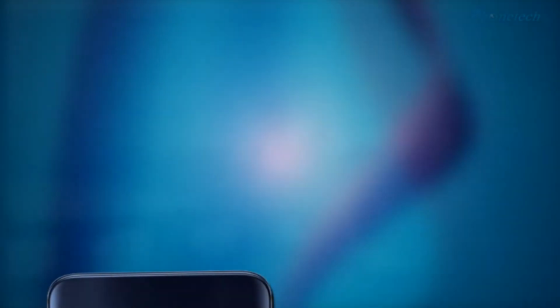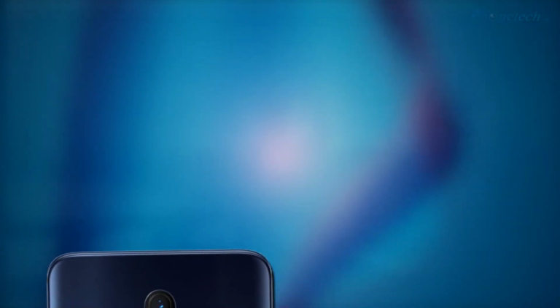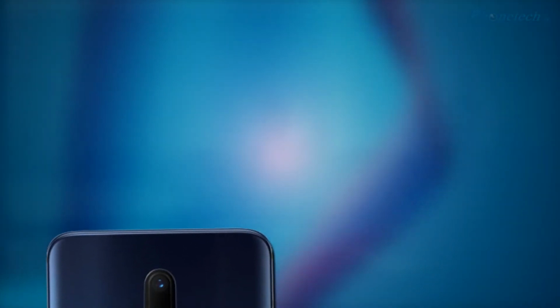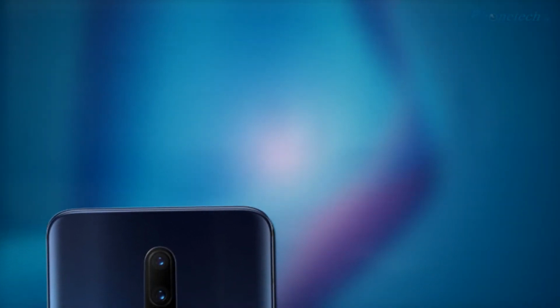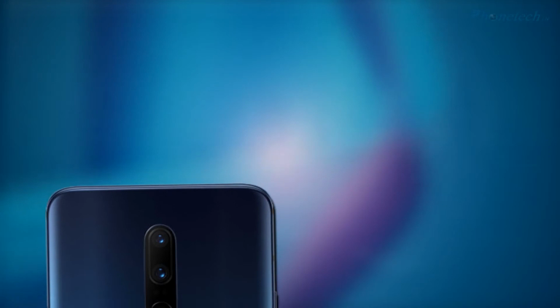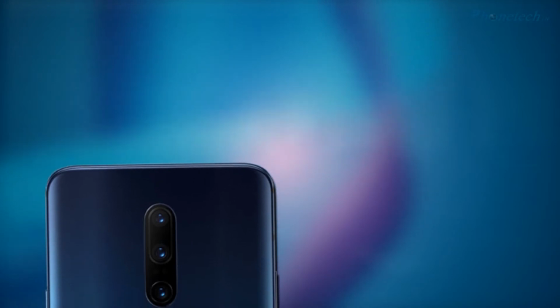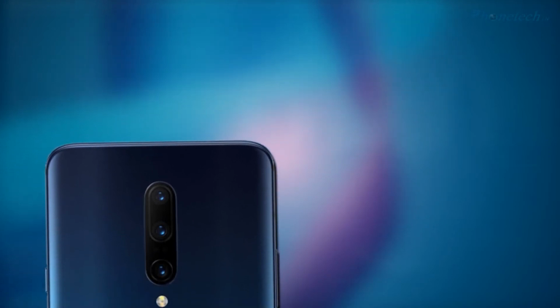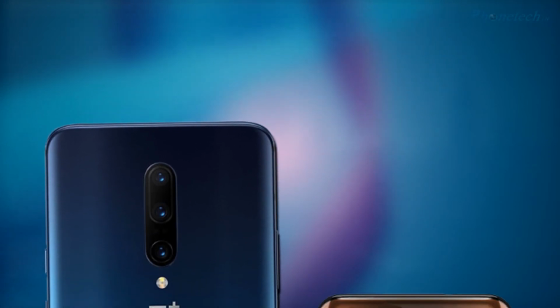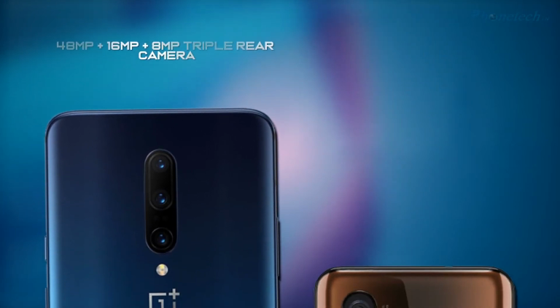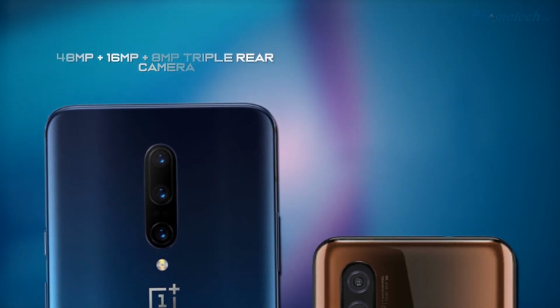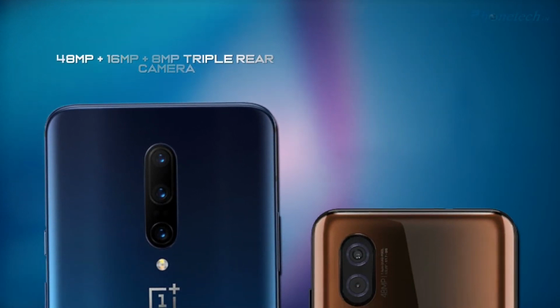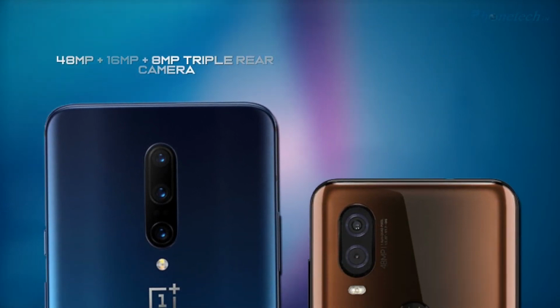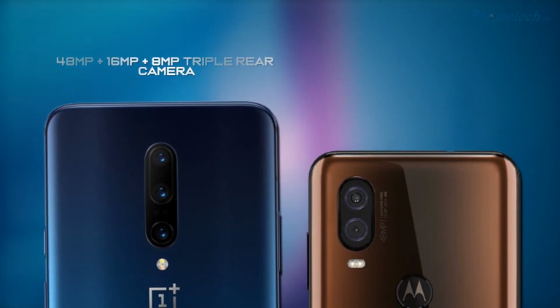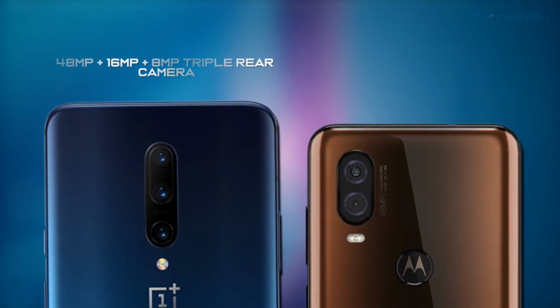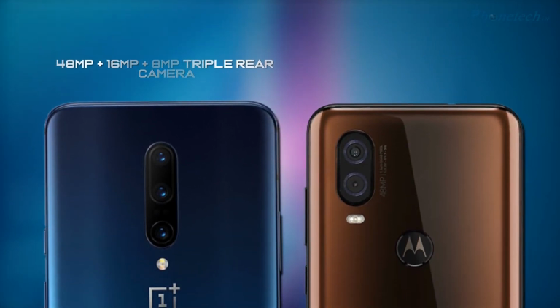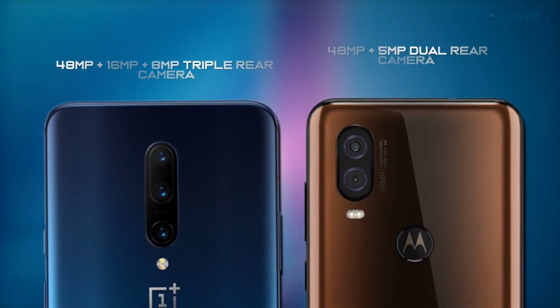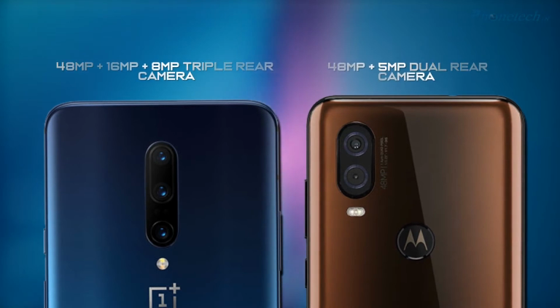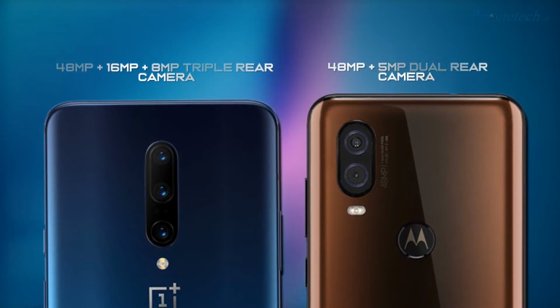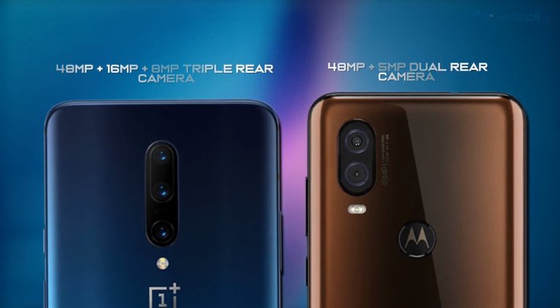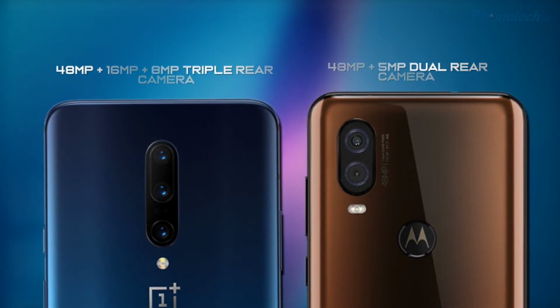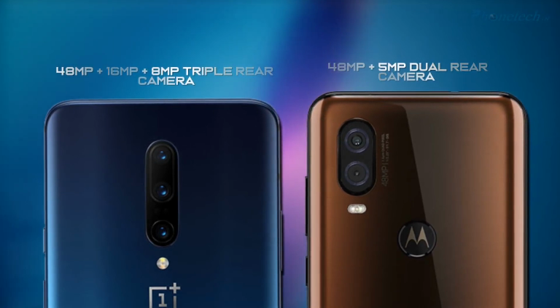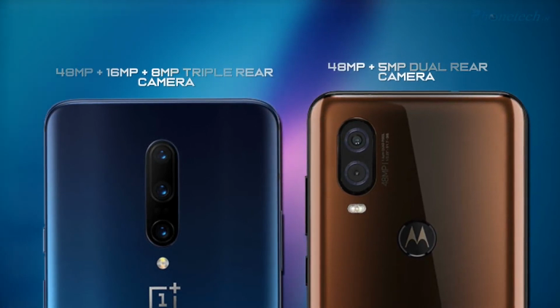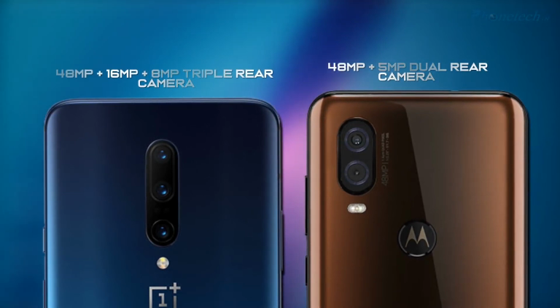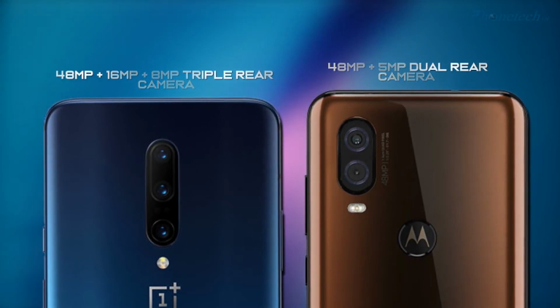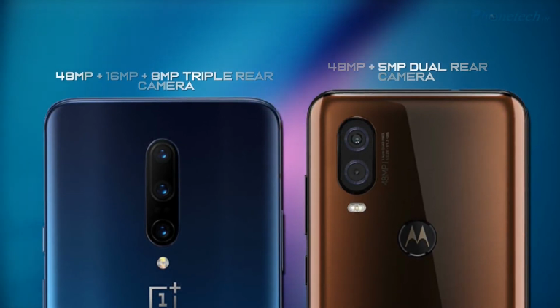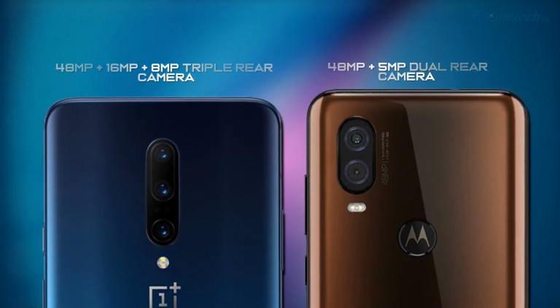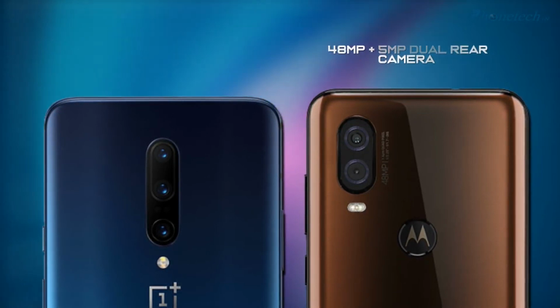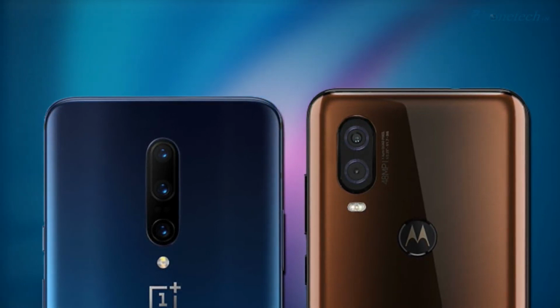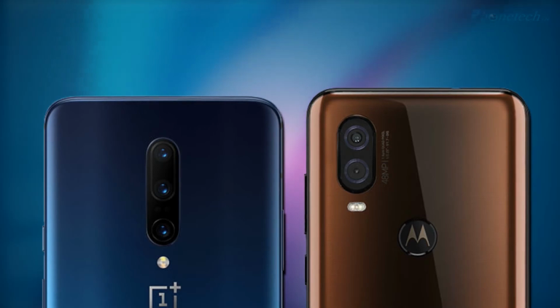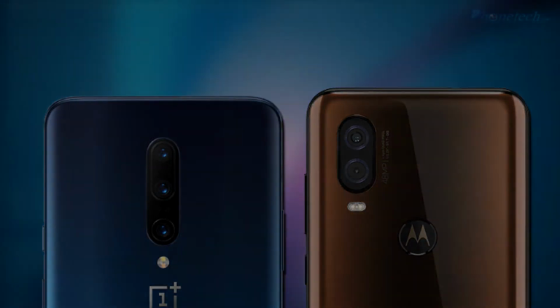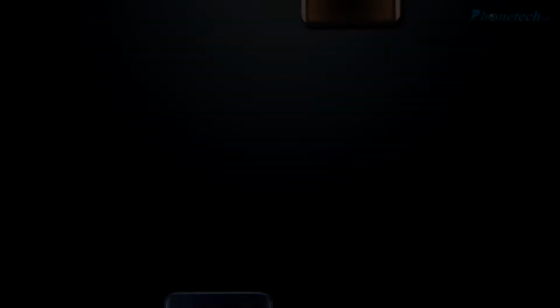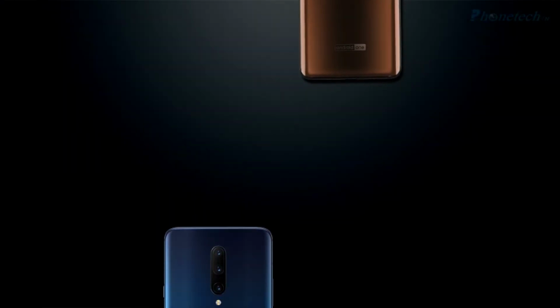Let's take a look at the back camera. The OnePlus 7 Pro has a triple rear camera: 48 megapixel plus 16 megapixel plus 8 megapixel. On the other side, the Motorola One Reason has a dual rear camera: 48 megapixel plus 5 megapixel.